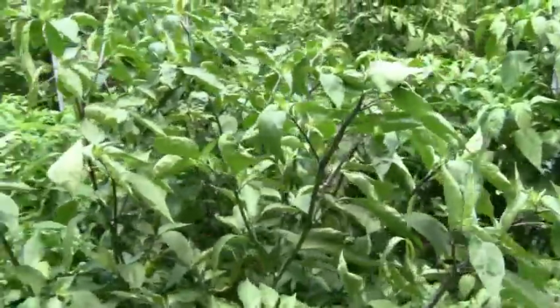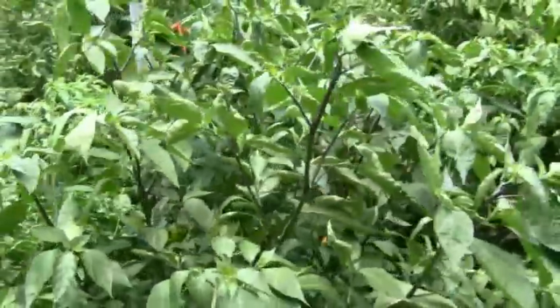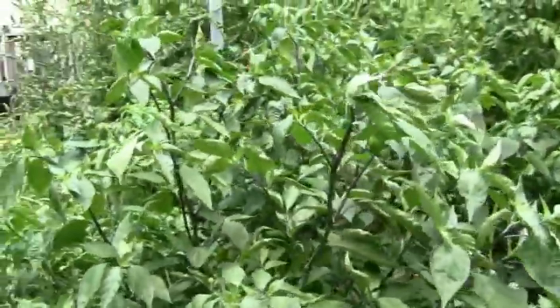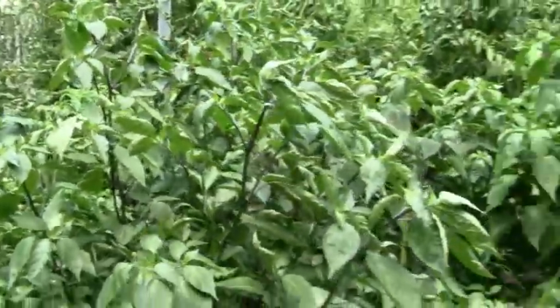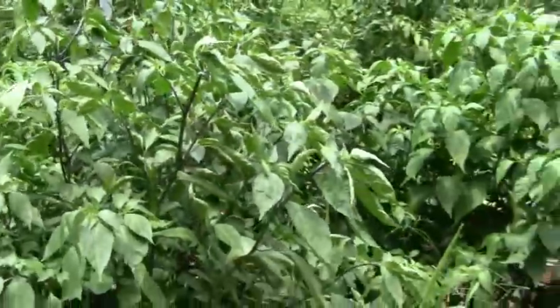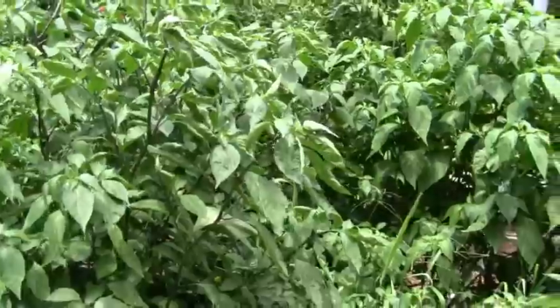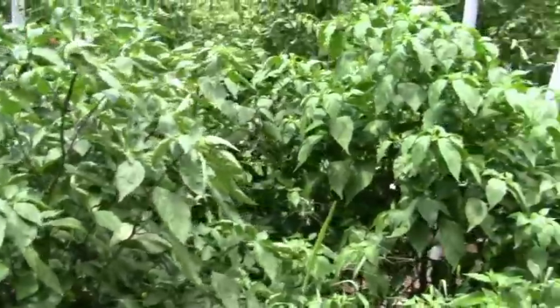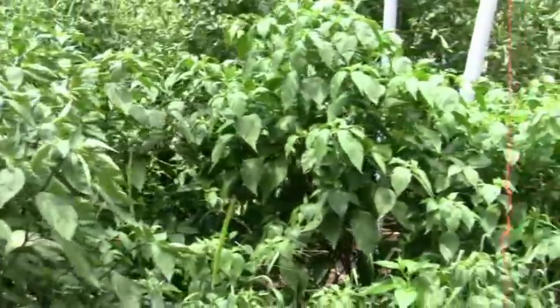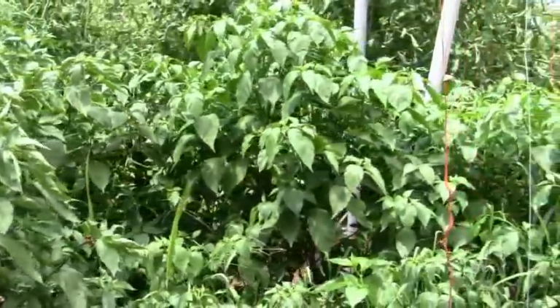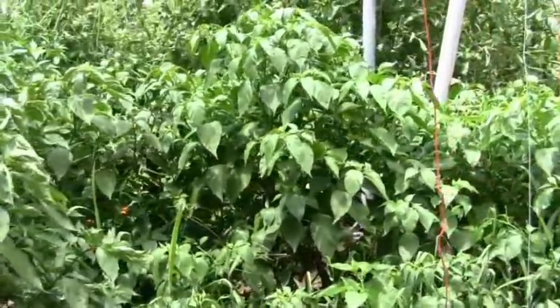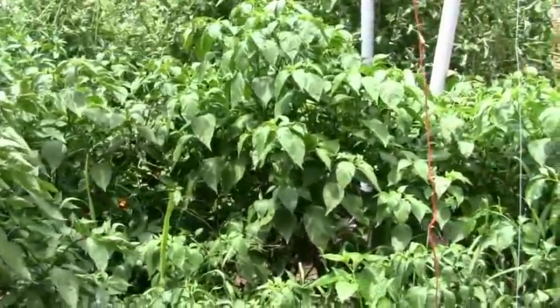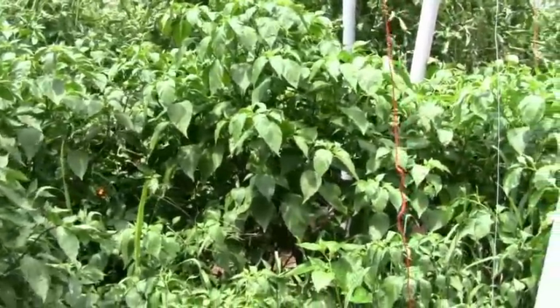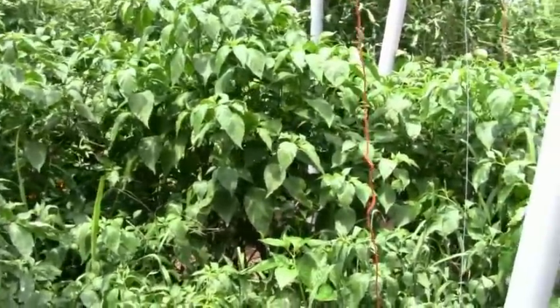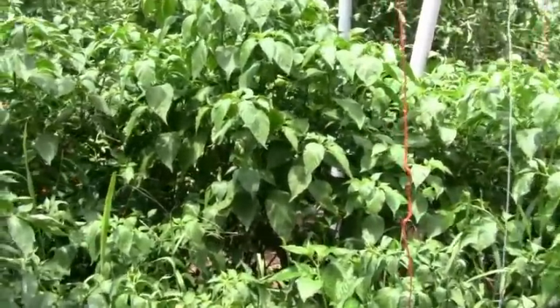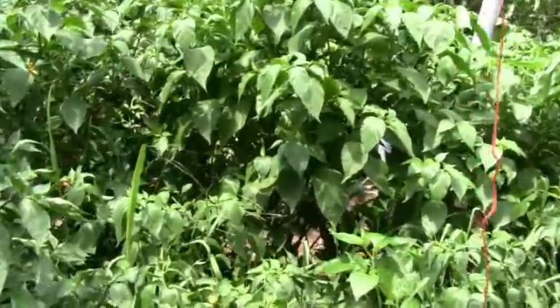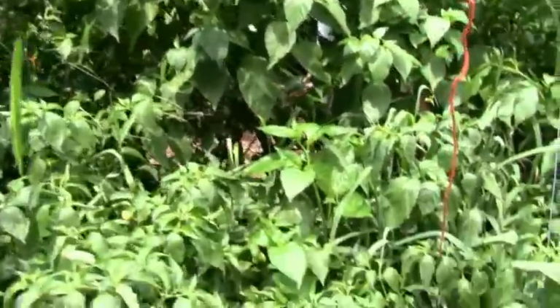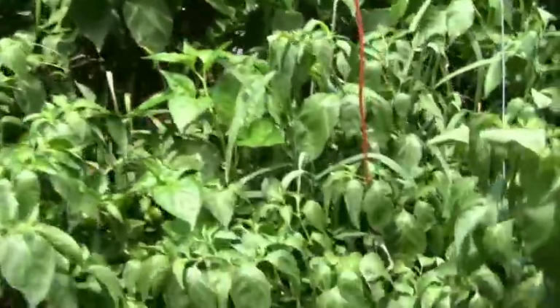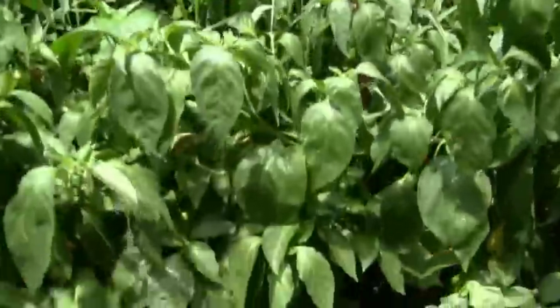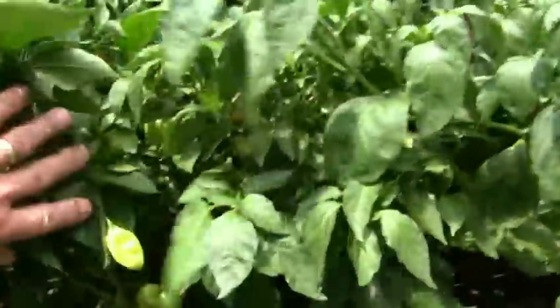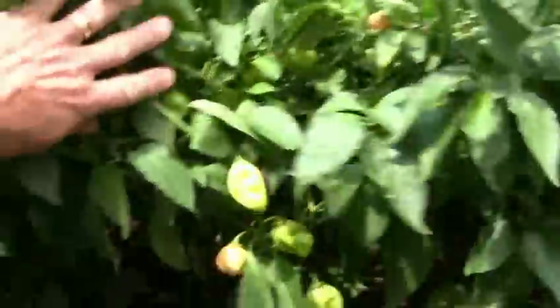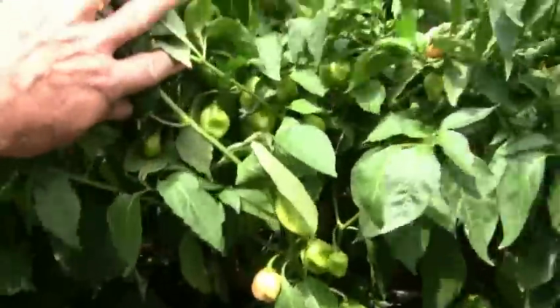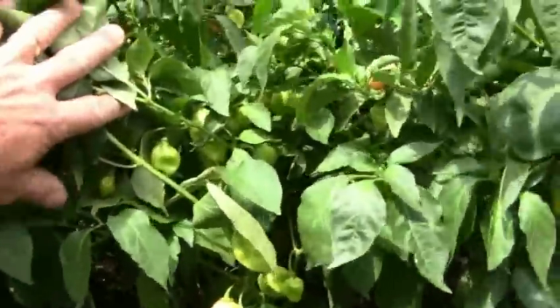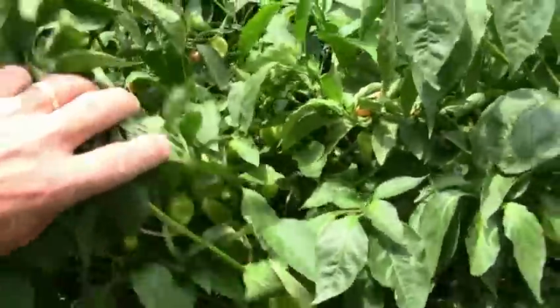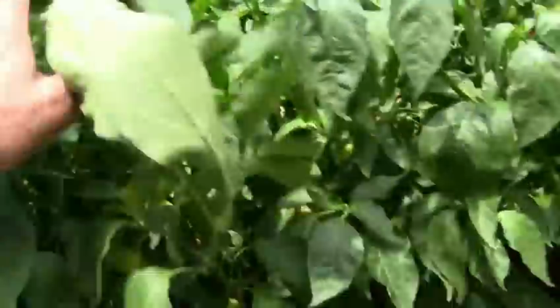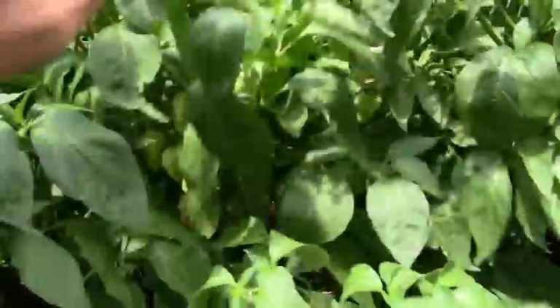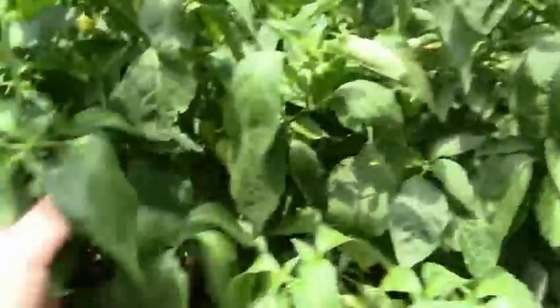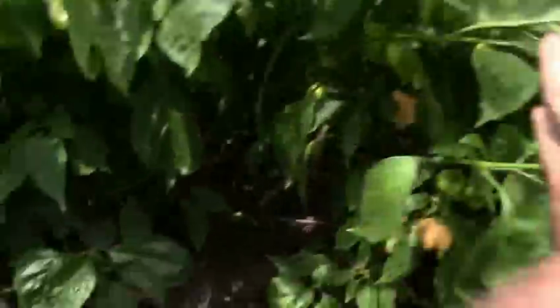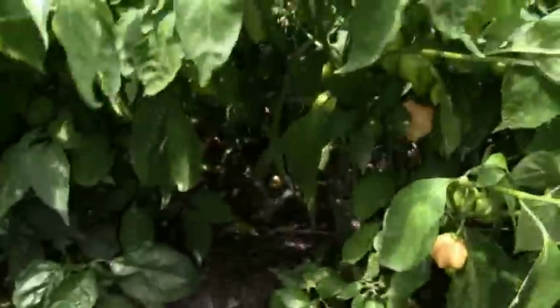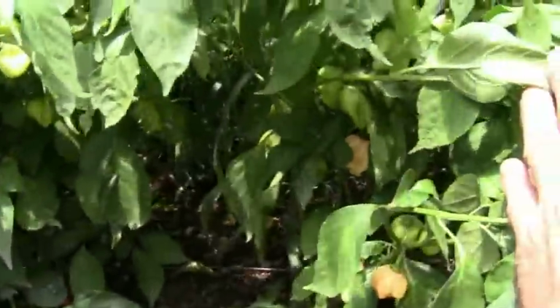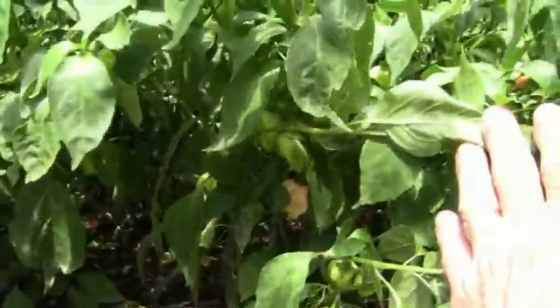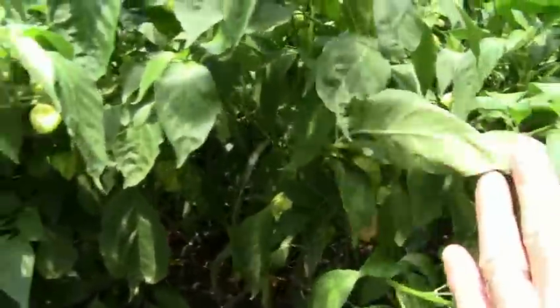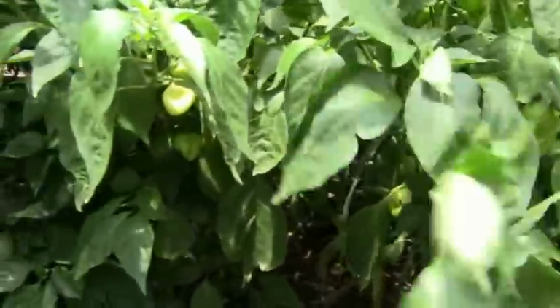This bed of peppers gets morning shade and because of those tomatoes growing right there, it actually gets evening shade too. The plants are taller but they don't seem to be as productive as the ones out in the full sun. Got some peach habaneros — getting some ripe ones on there.